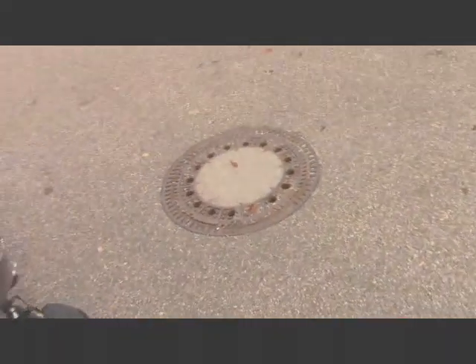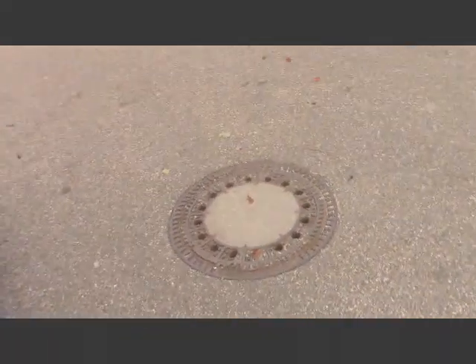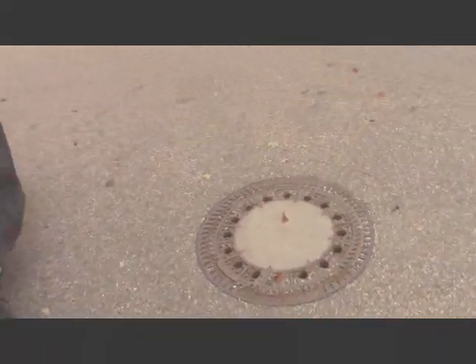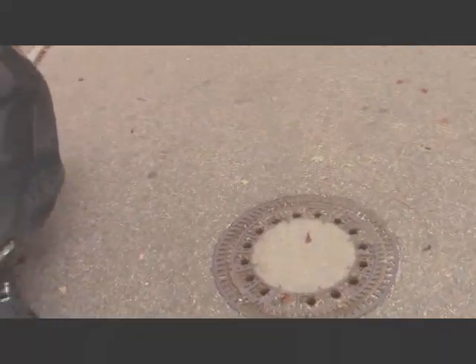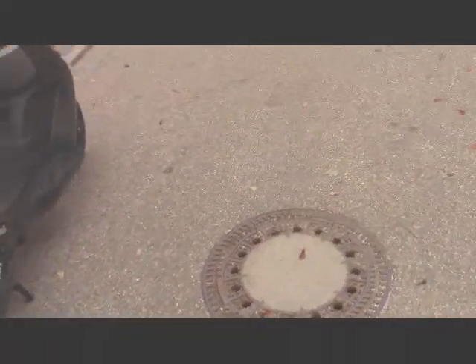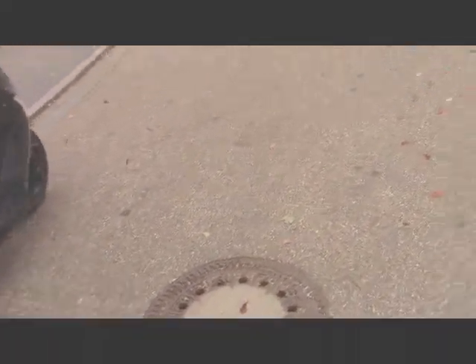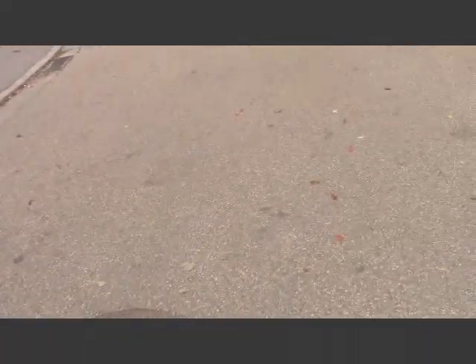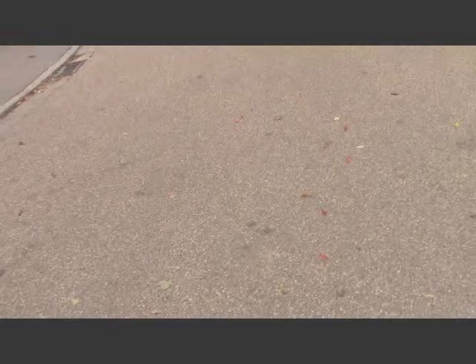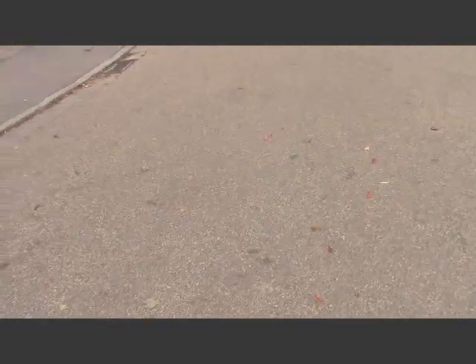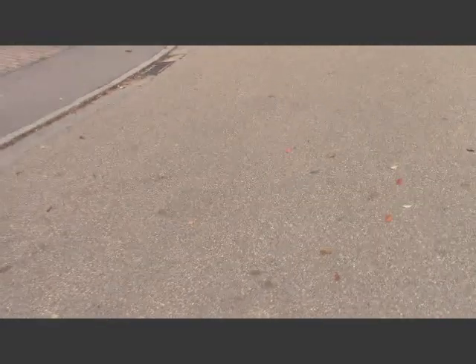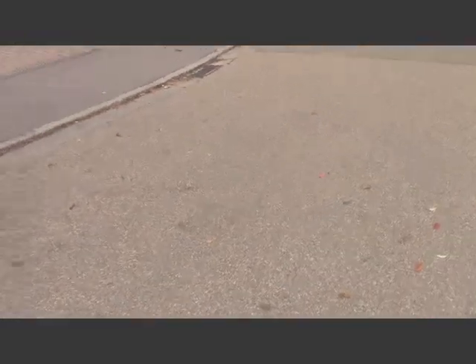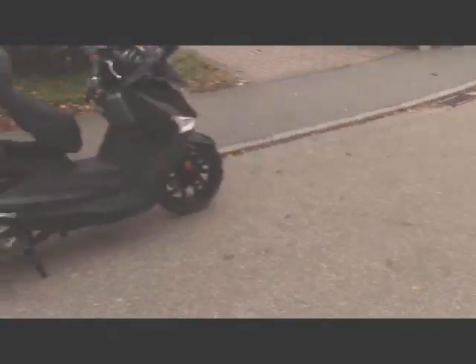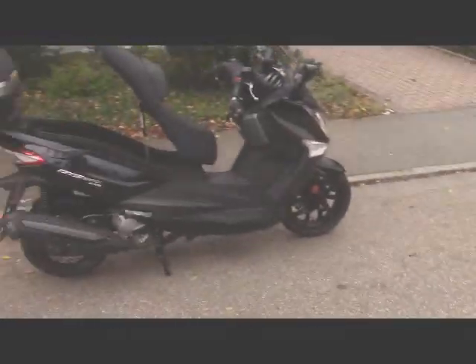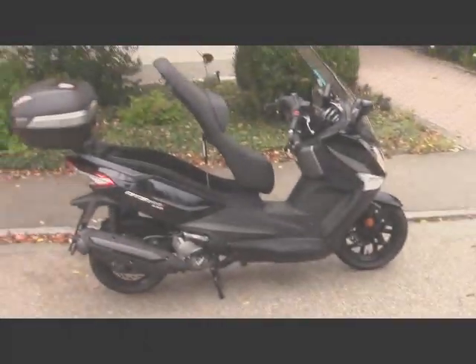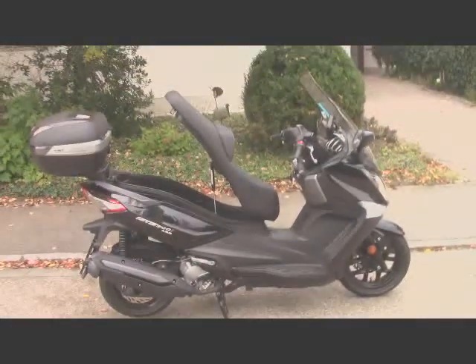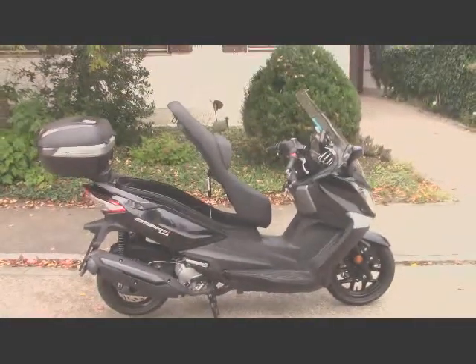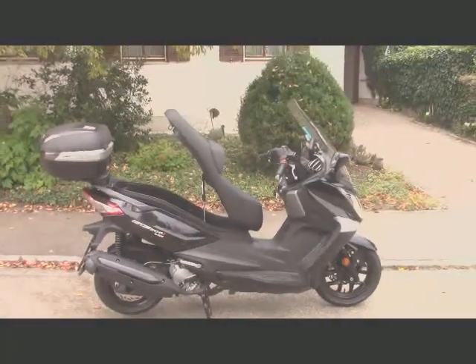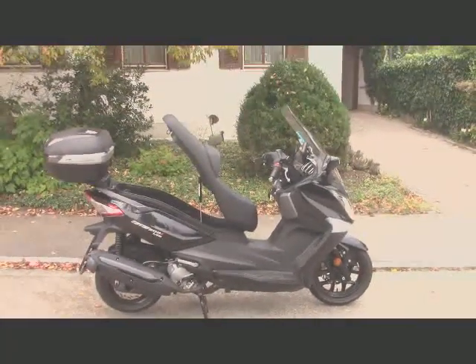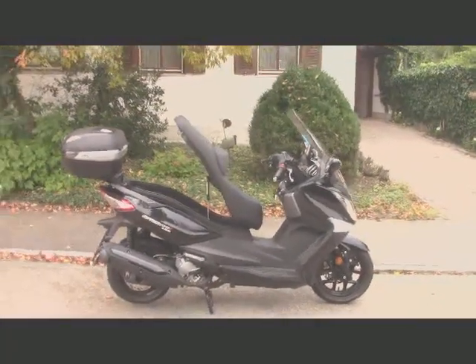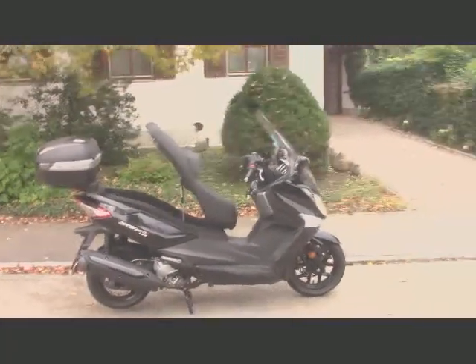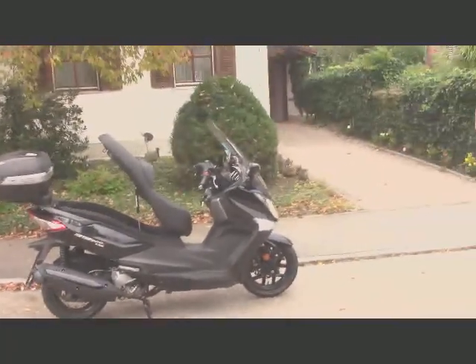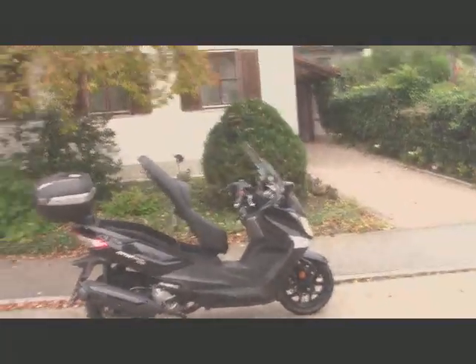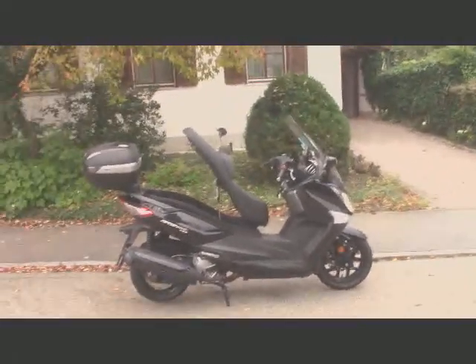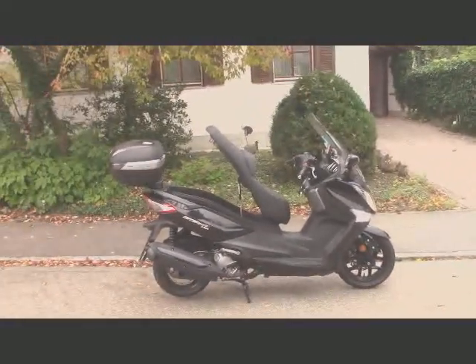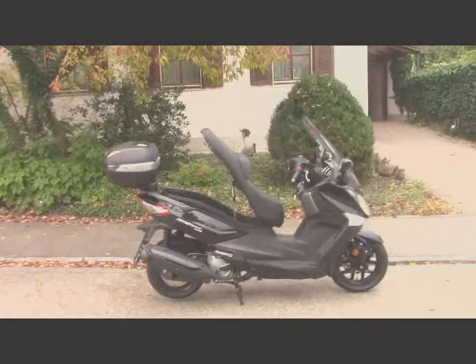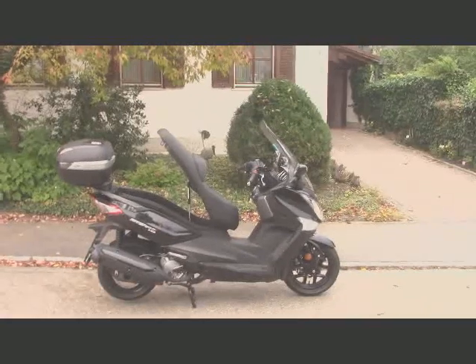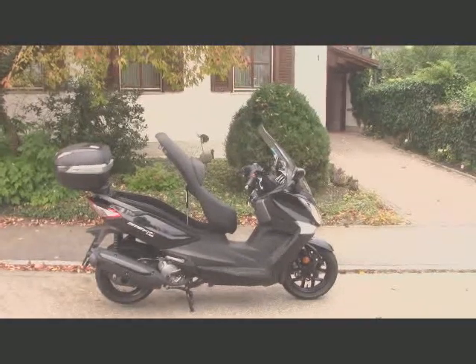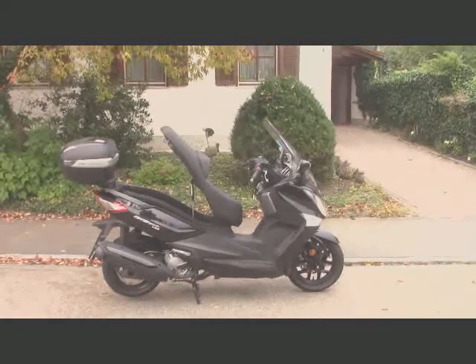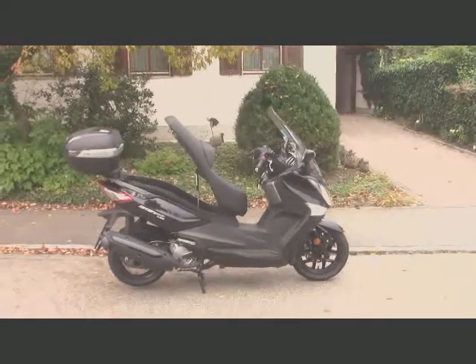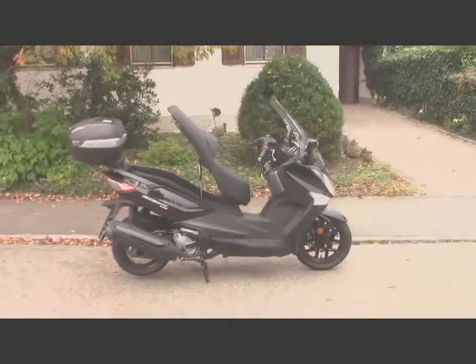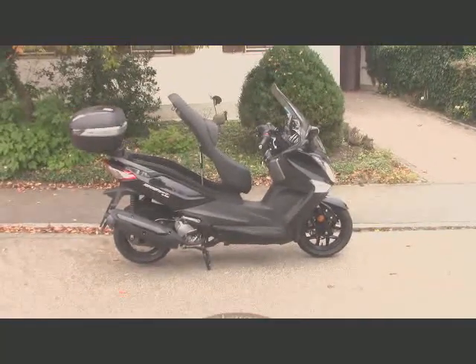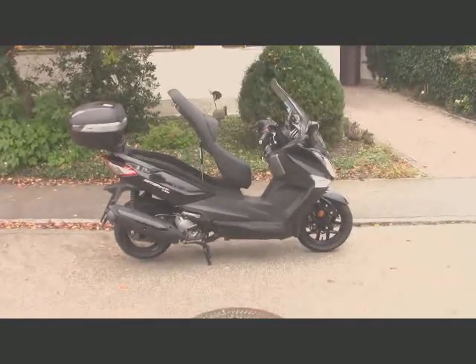So that is my brand new Sym scooter, GTS 300i.